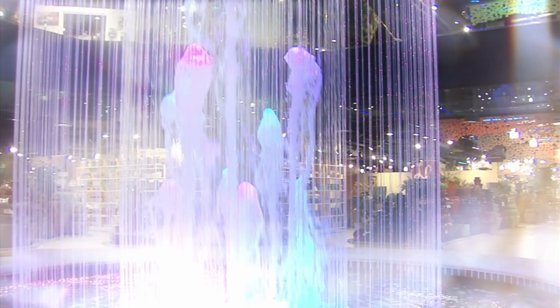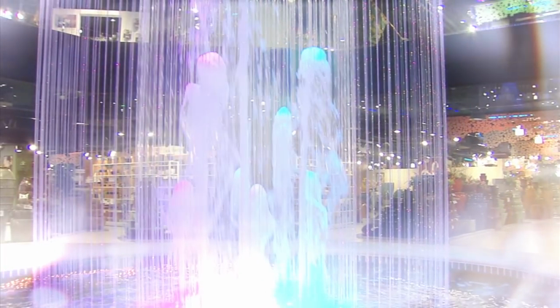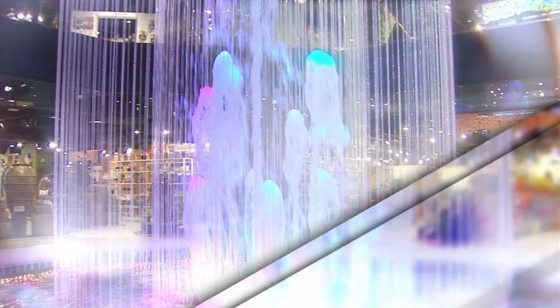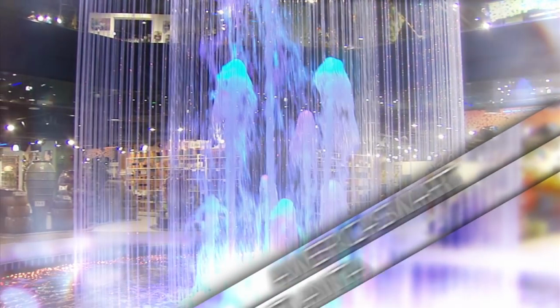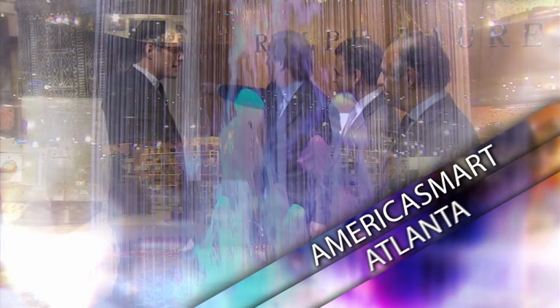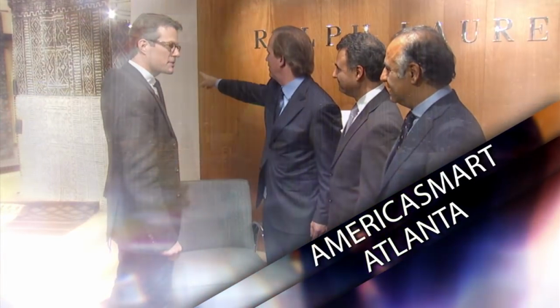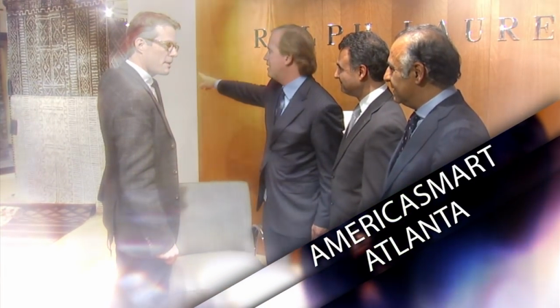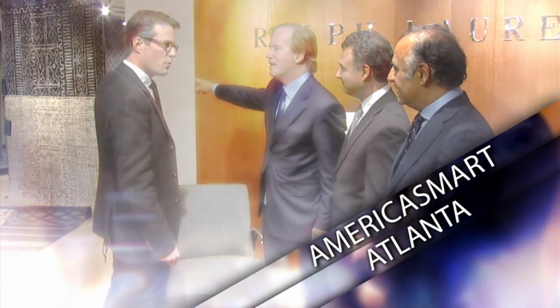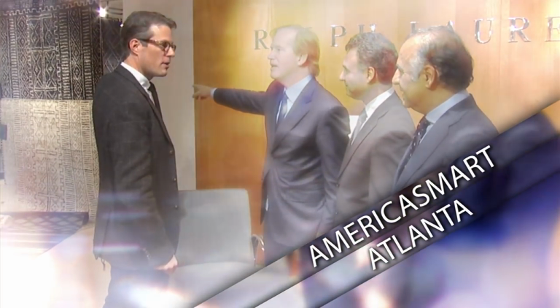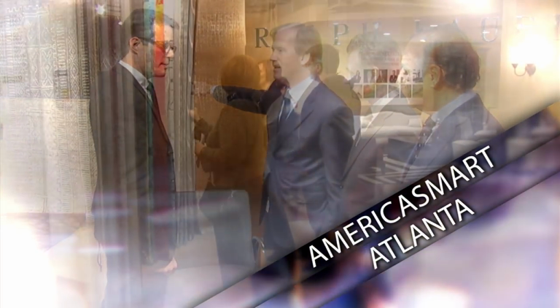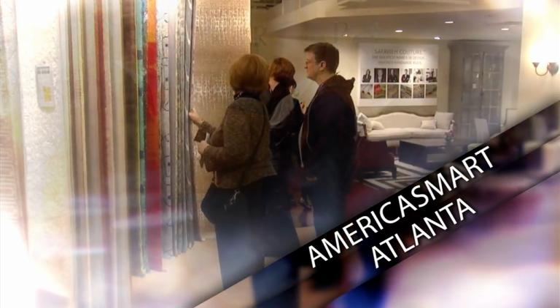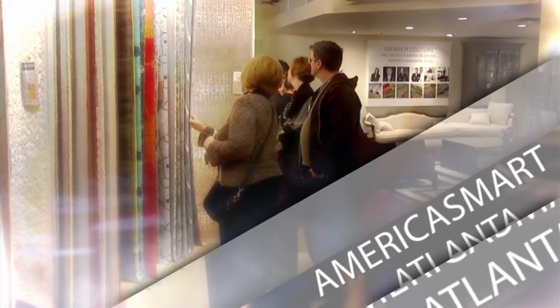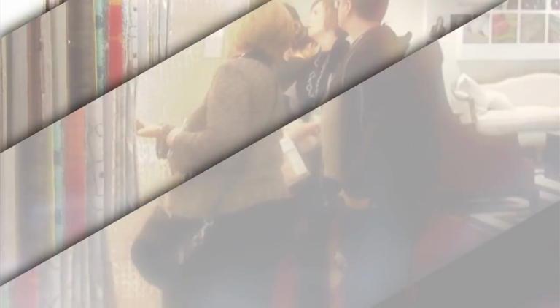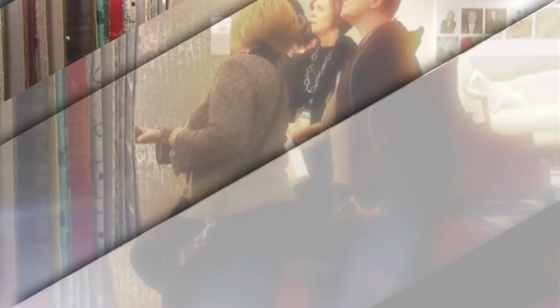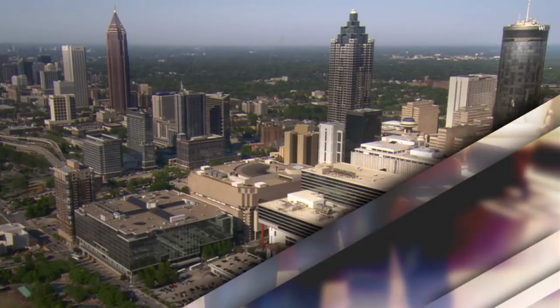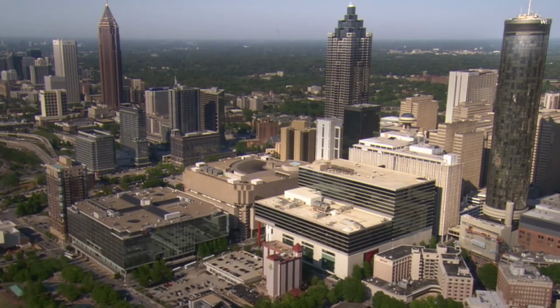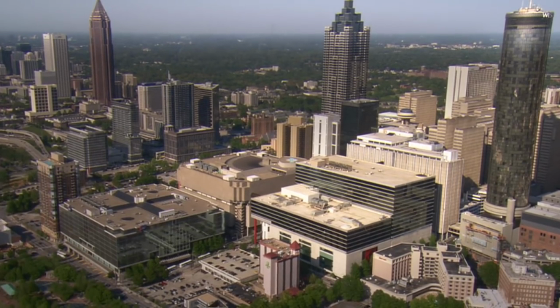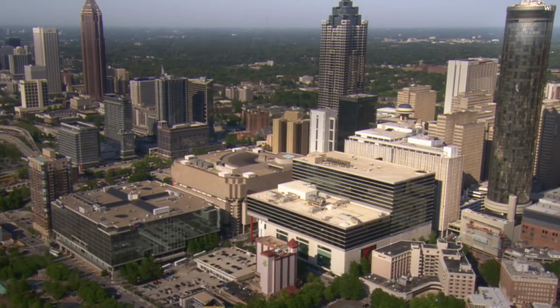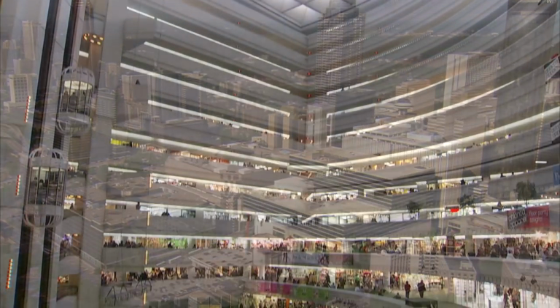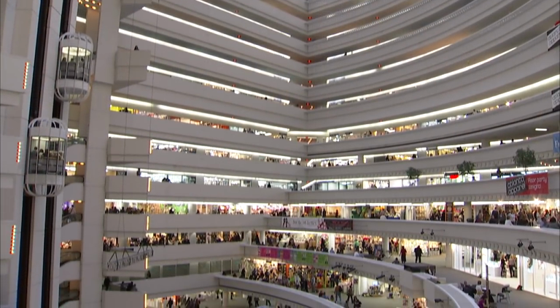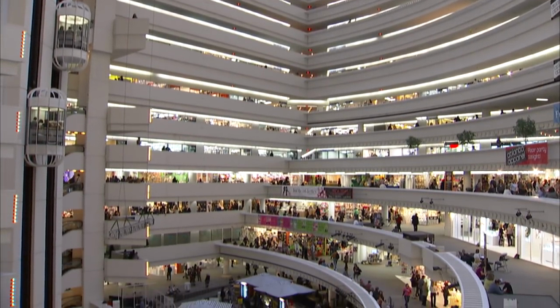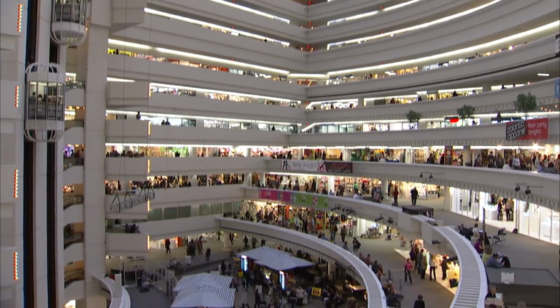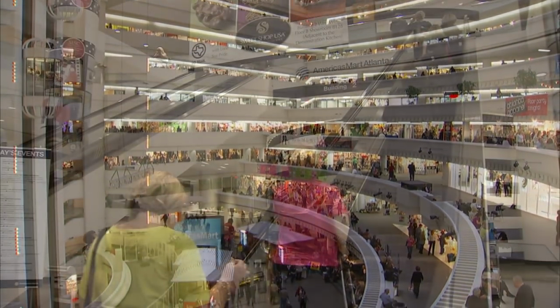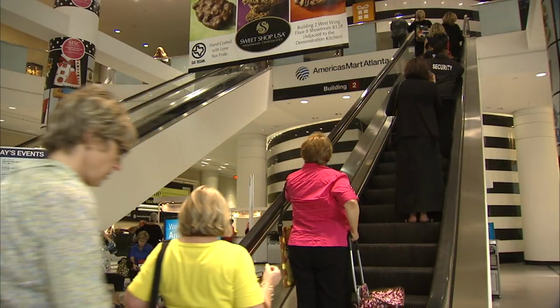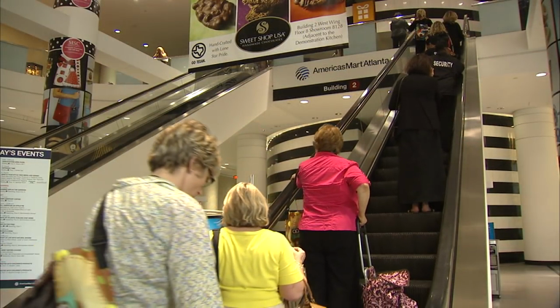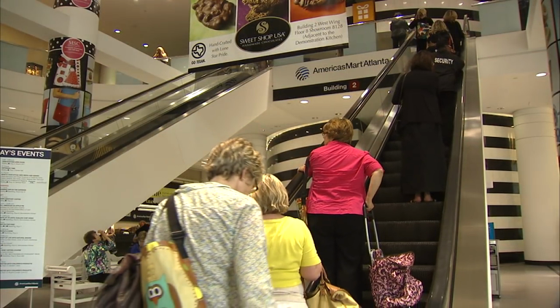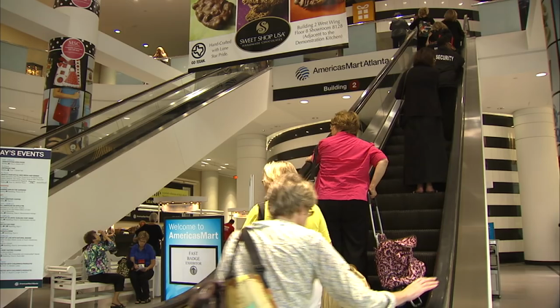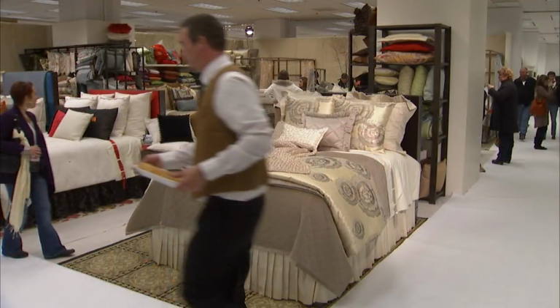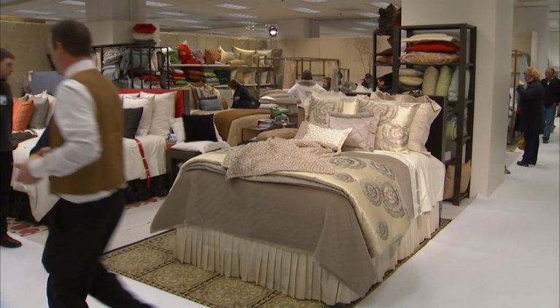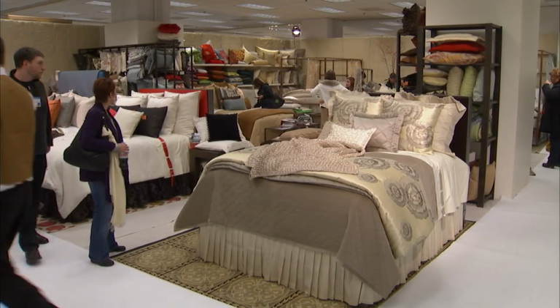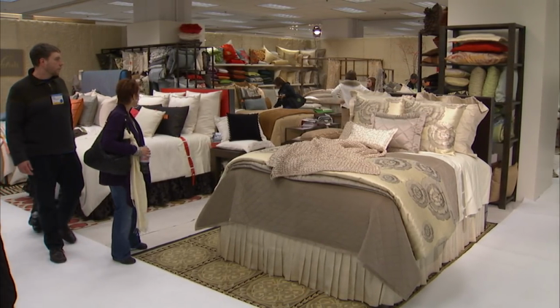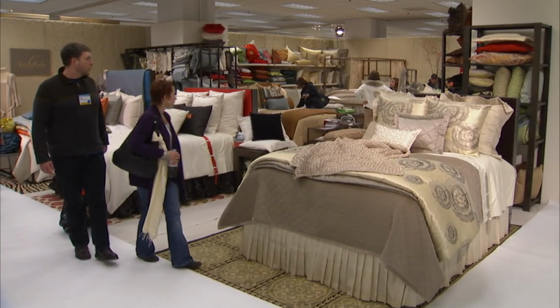Thoughtful design, expert planning, and exceptional performance. That's how America's Mart delivers the accessibility, affordability, and convenience that ensures your market experience is productive and profitable.